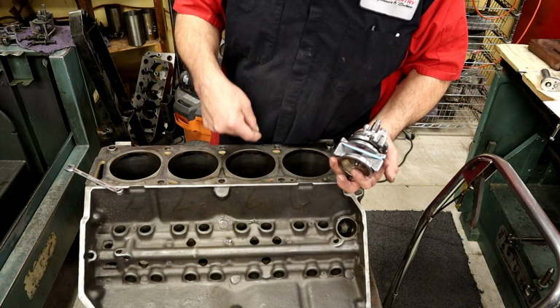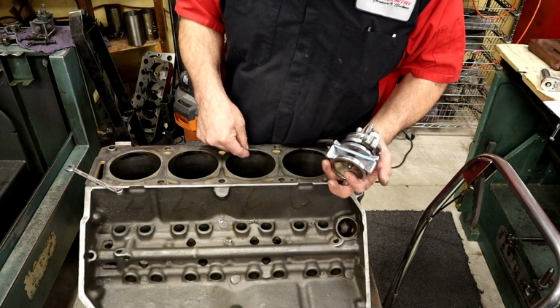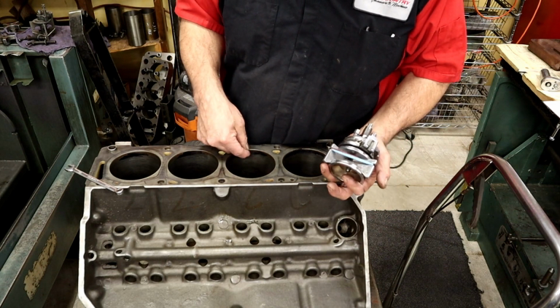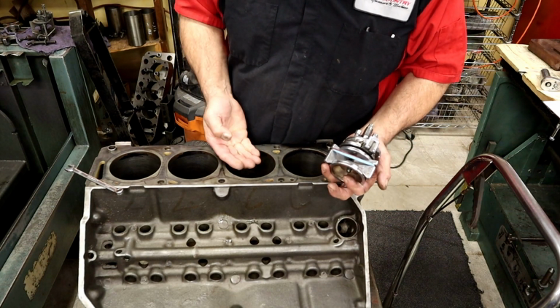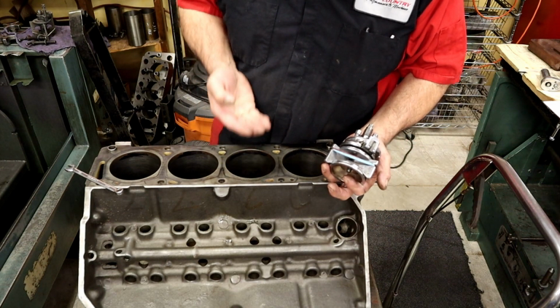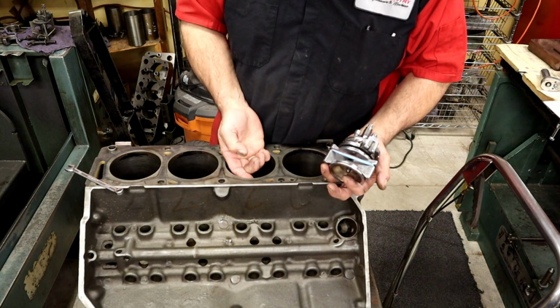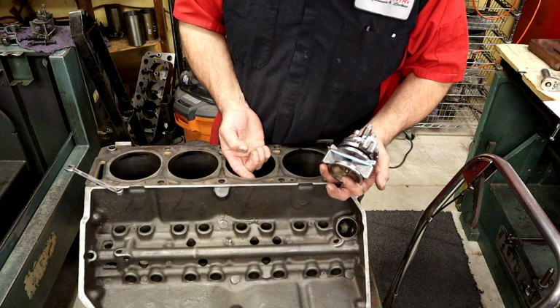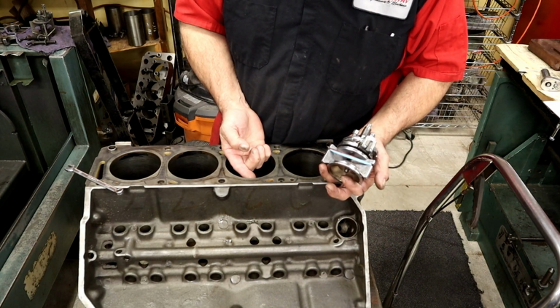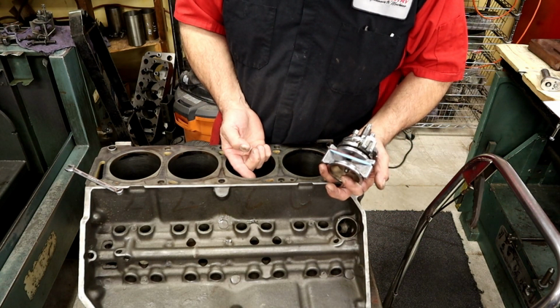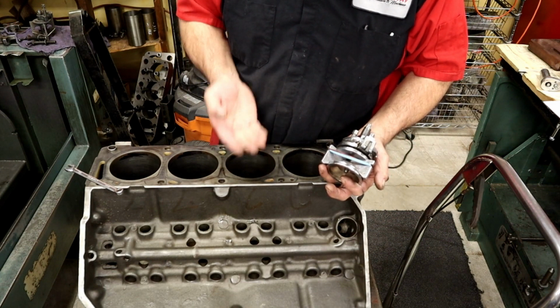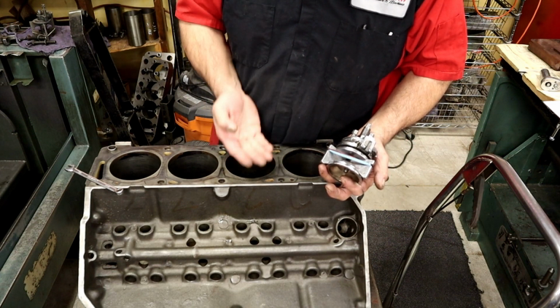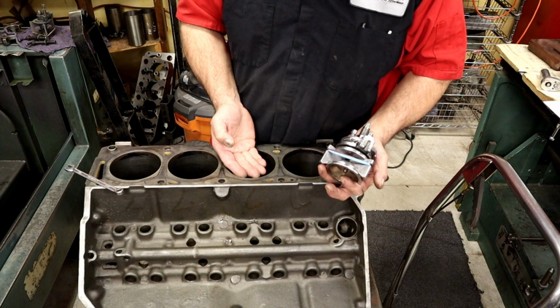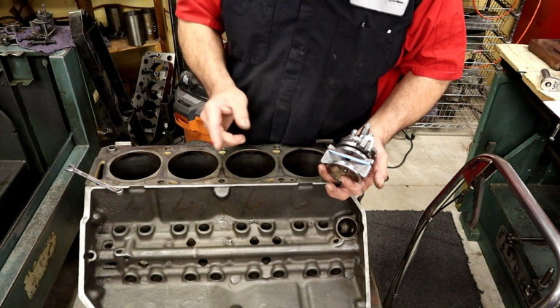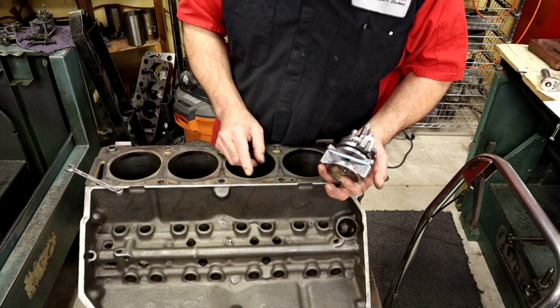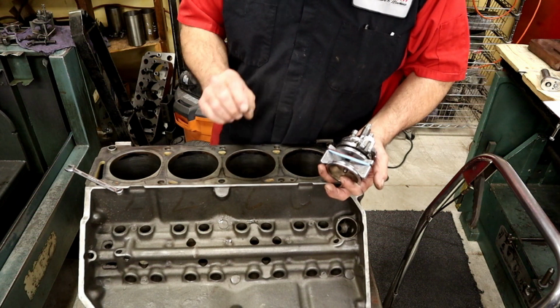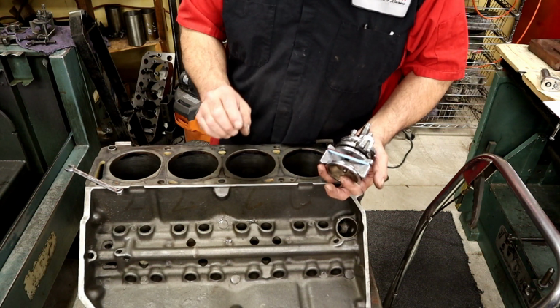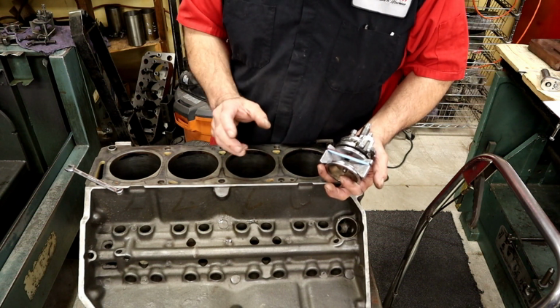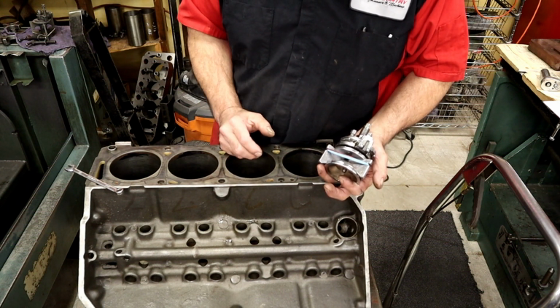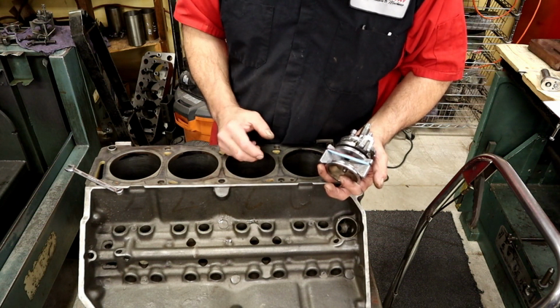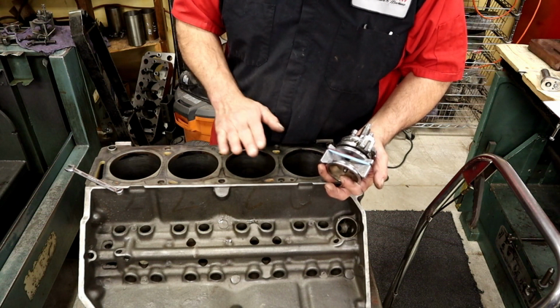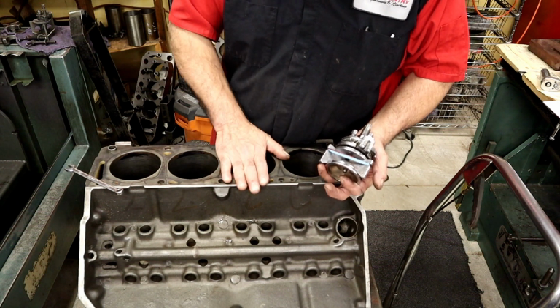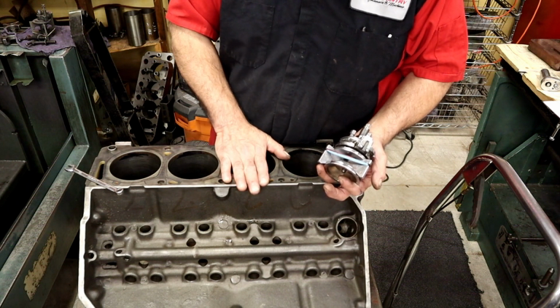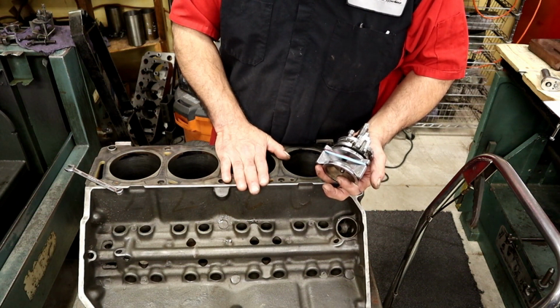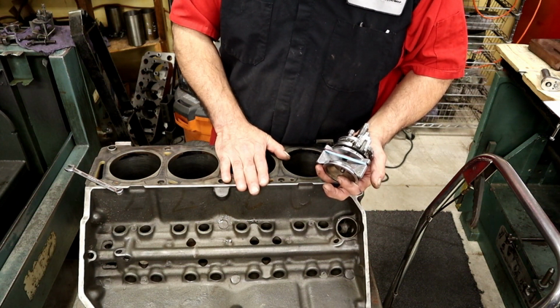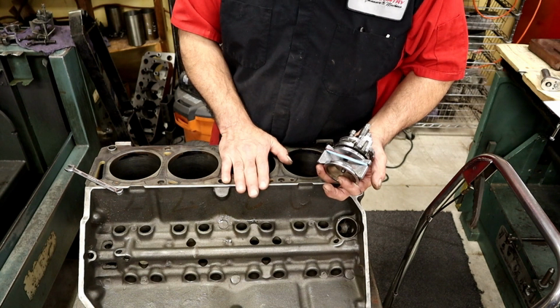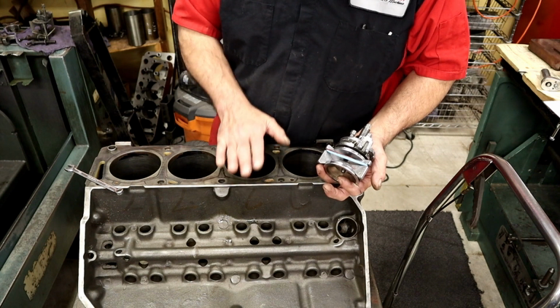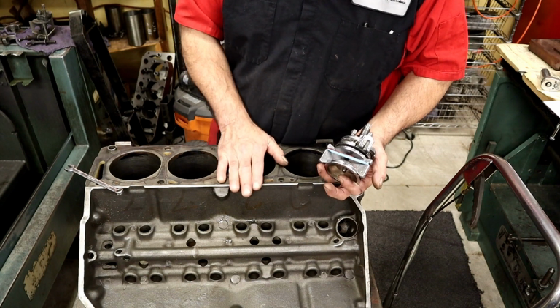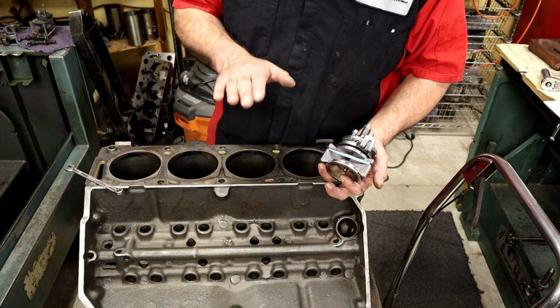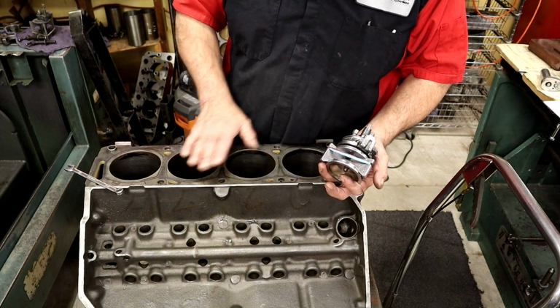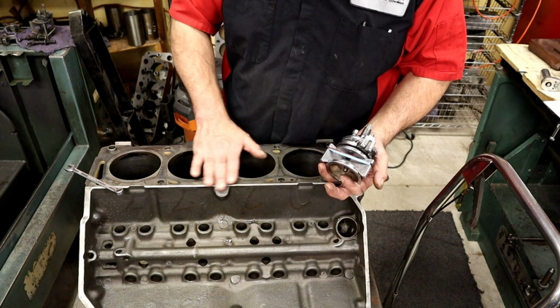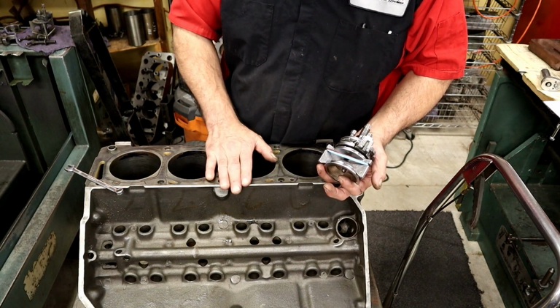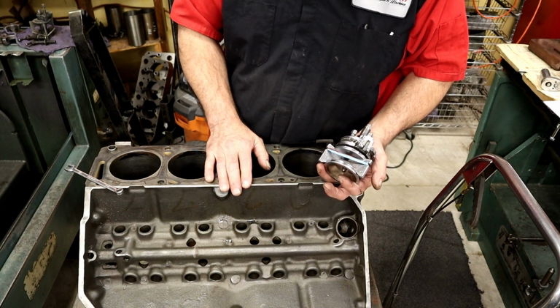The ridge exists because the ring does not go all the way up to the top — it stops and goes back down. The reason is the ring is not at the top of the piston, and the piston doesn't always go all the way up to top dead center. Well, it does go up to top dead center, but it's not going to be a zero-deck situation.